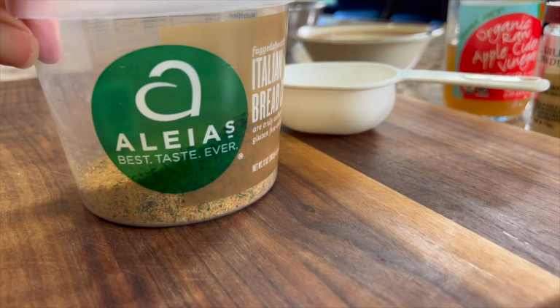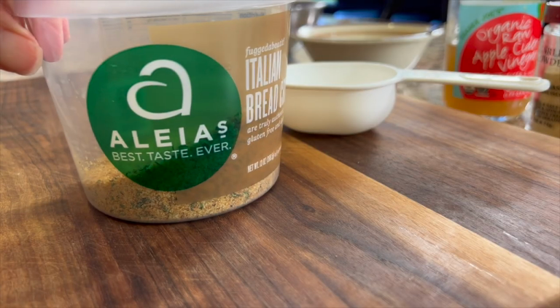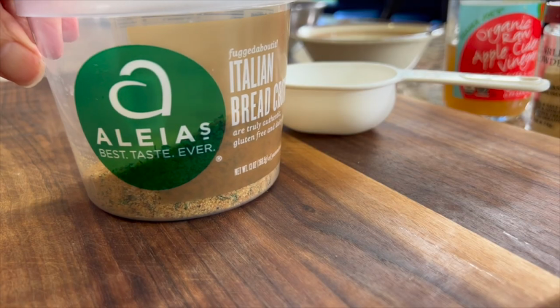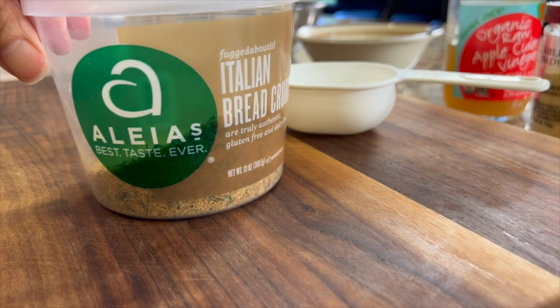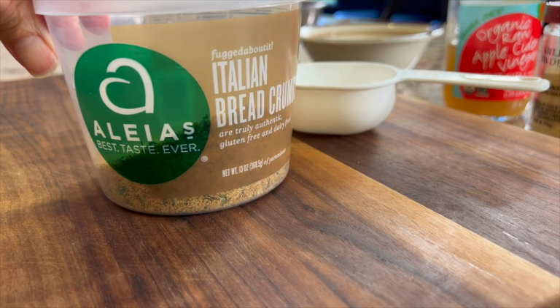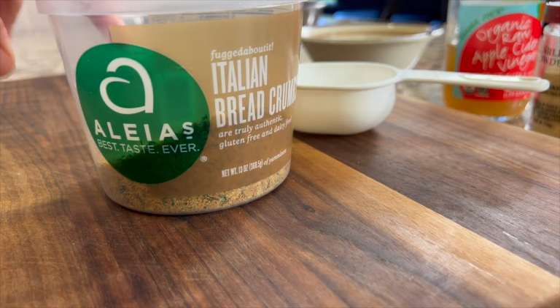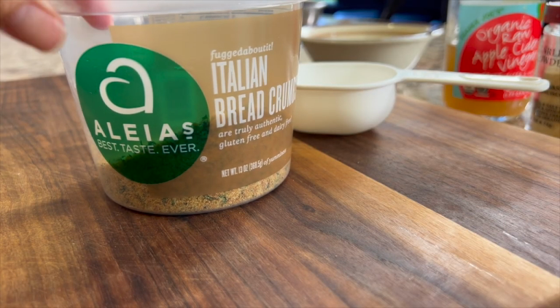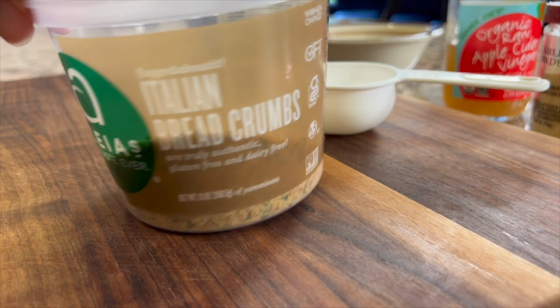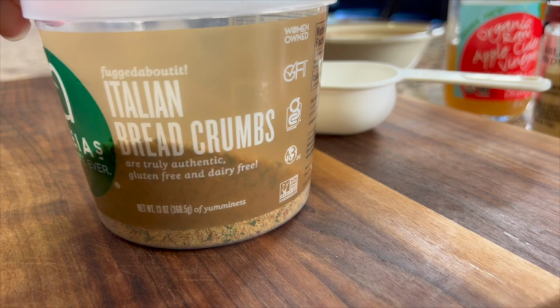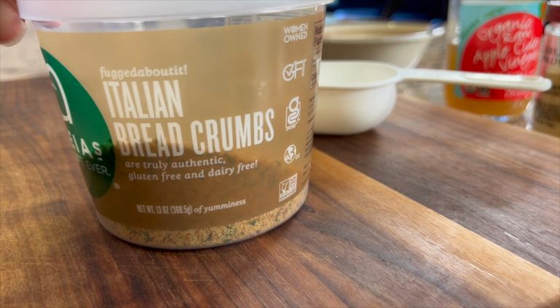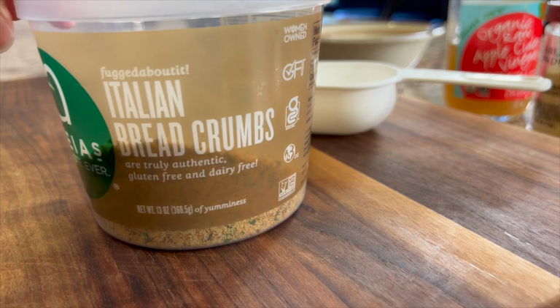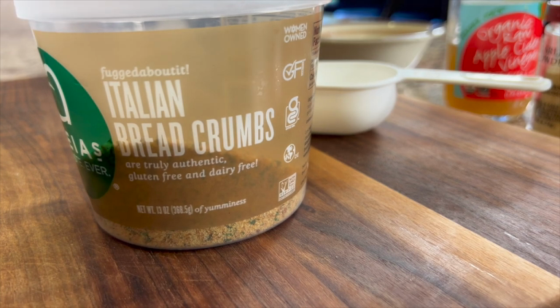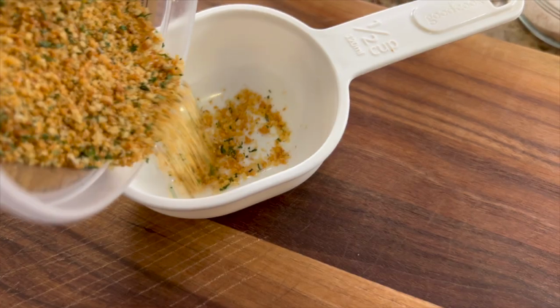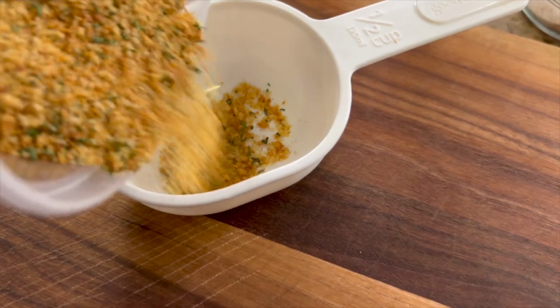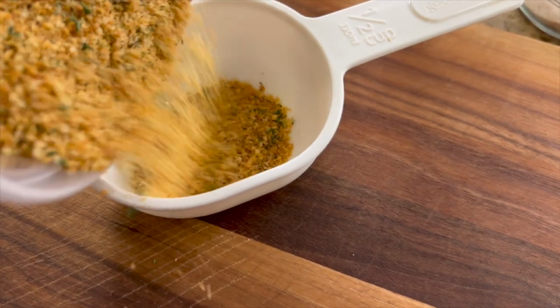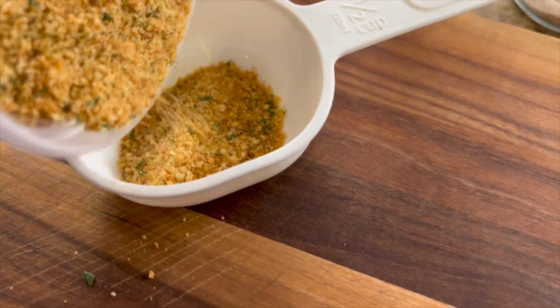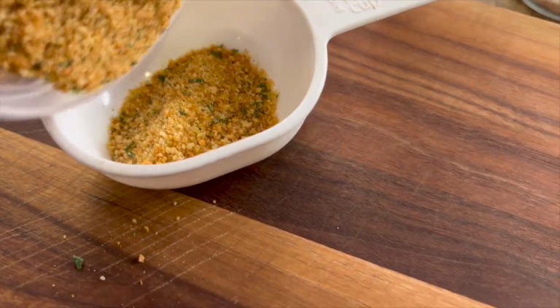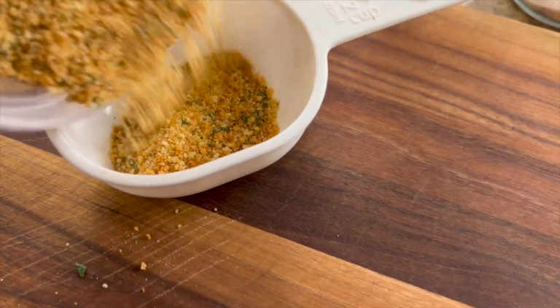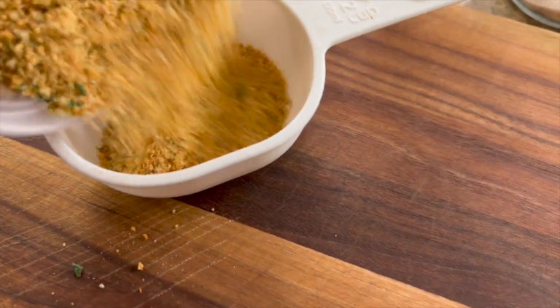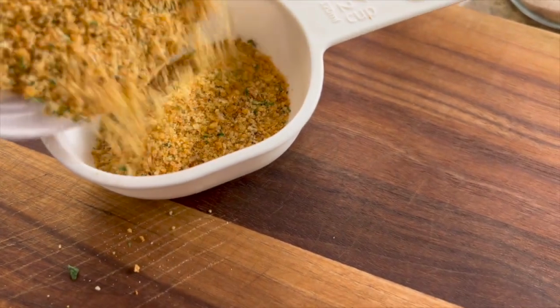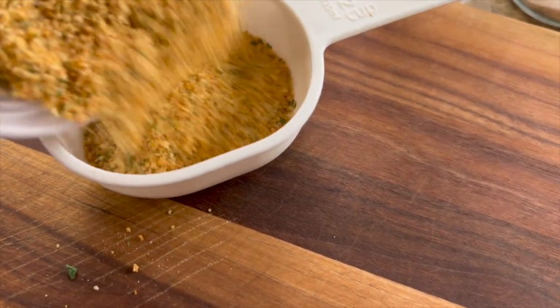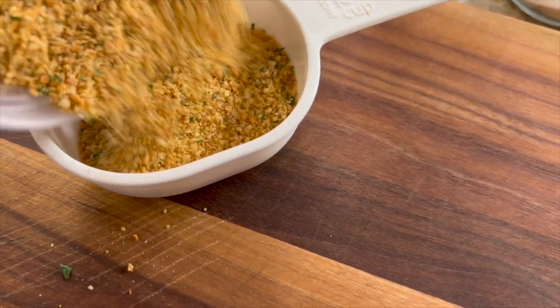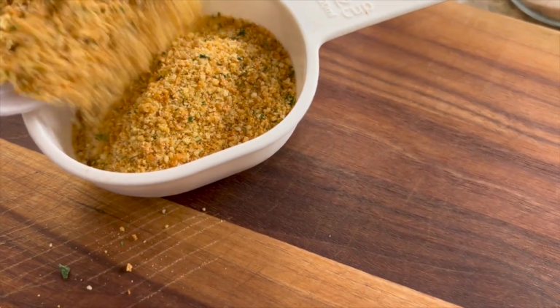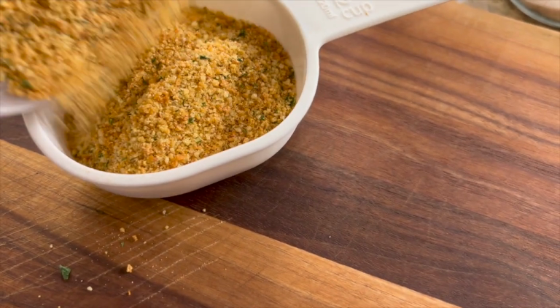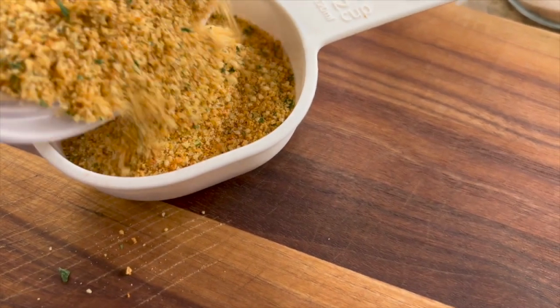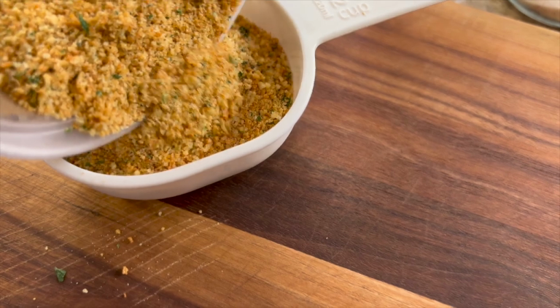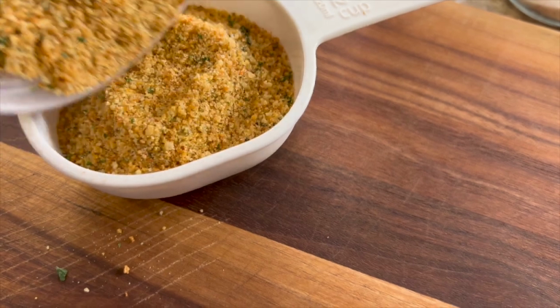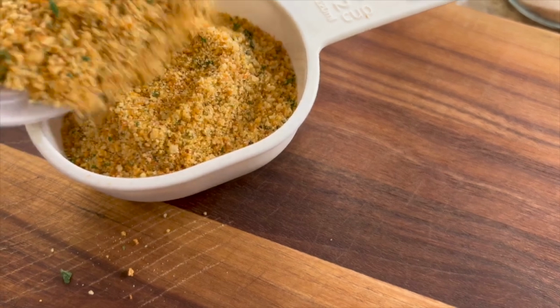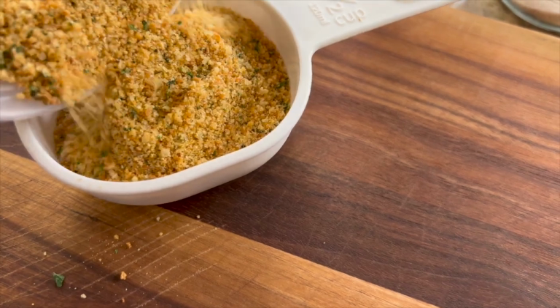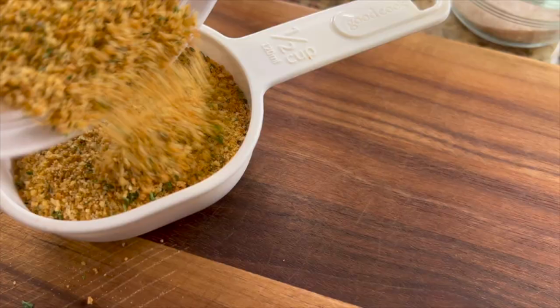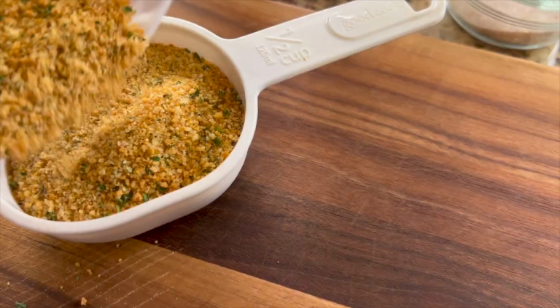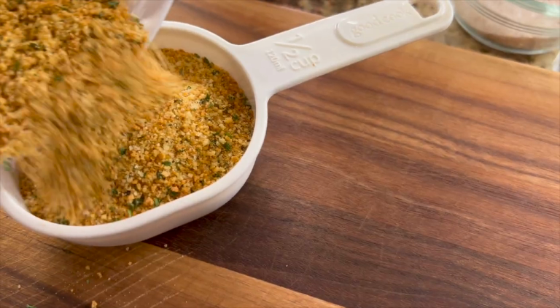Next we're going to add some breadcrumbs. I'm using Aliyah's Italian breadcrumbs — these are gluten-free, but you can use any you like. Remember, you can get the written recipe below the video in the description area.